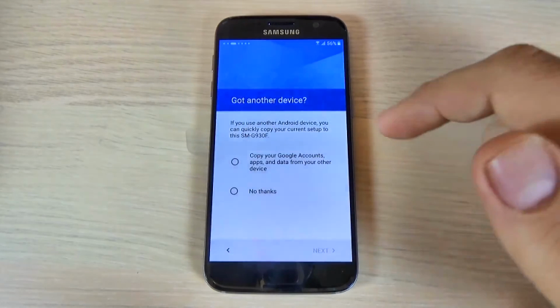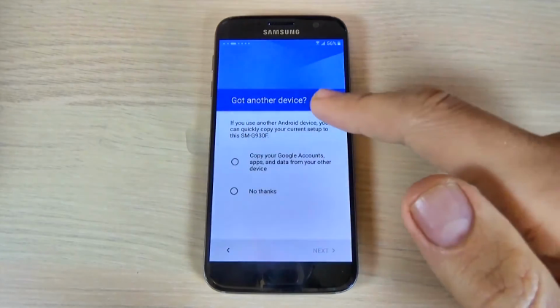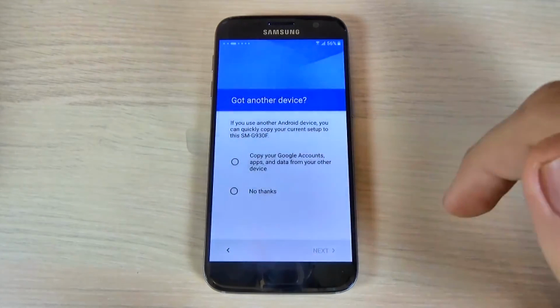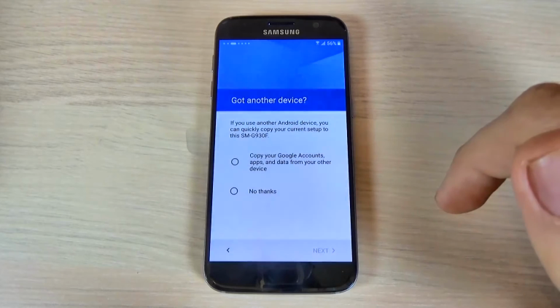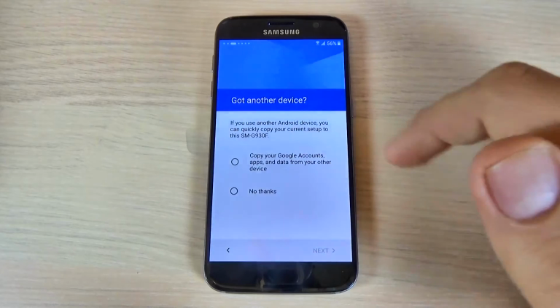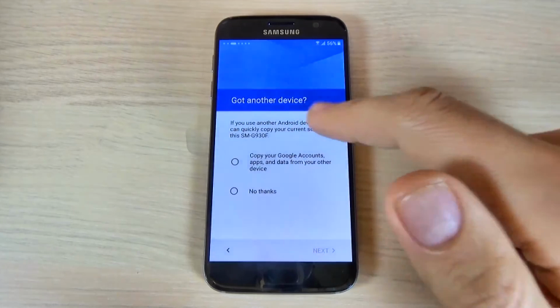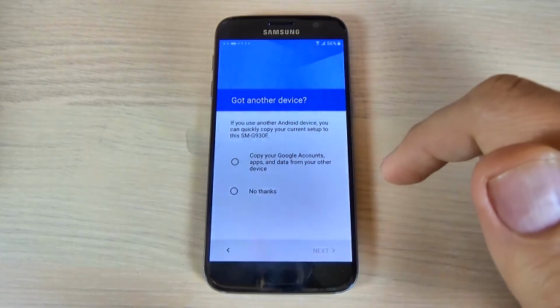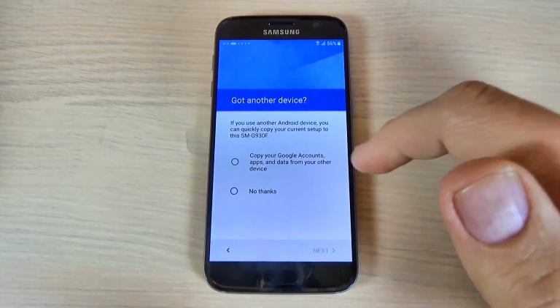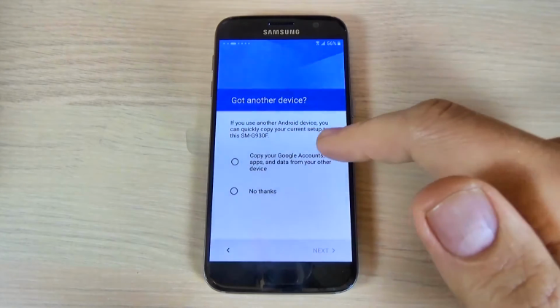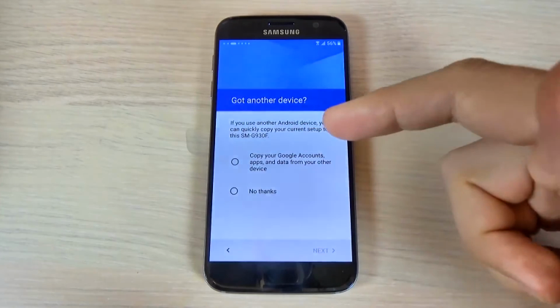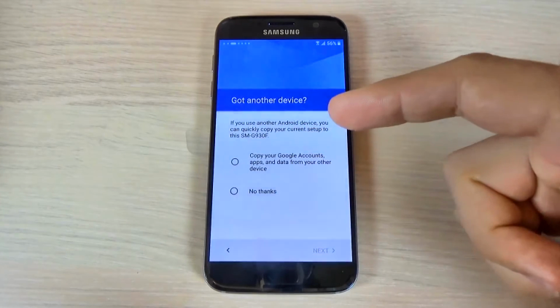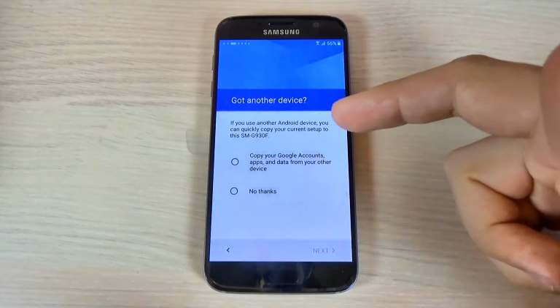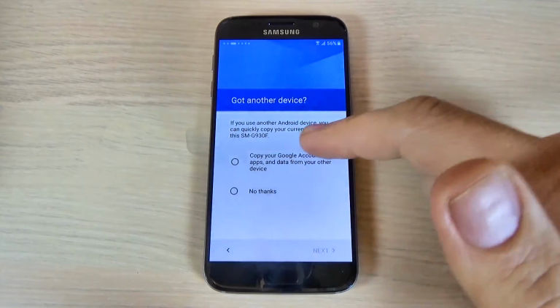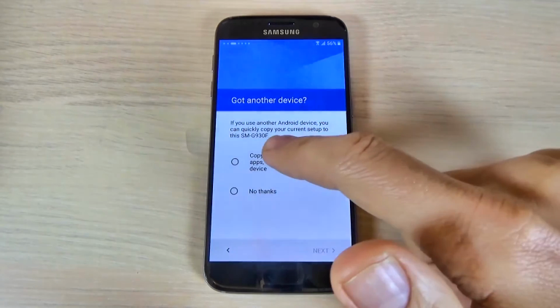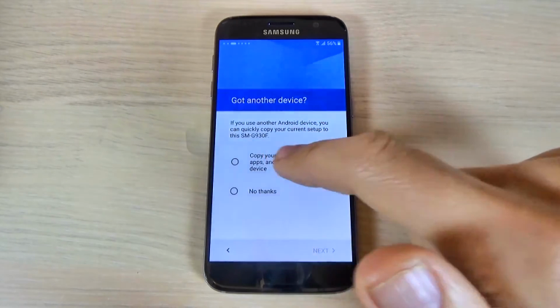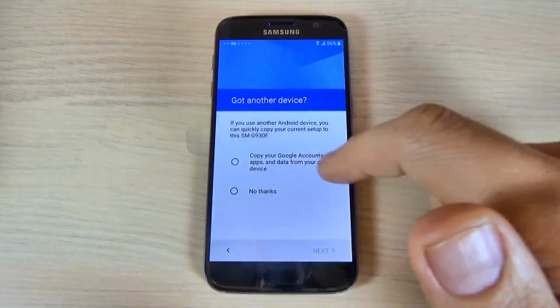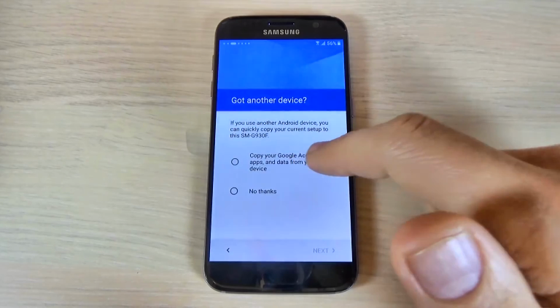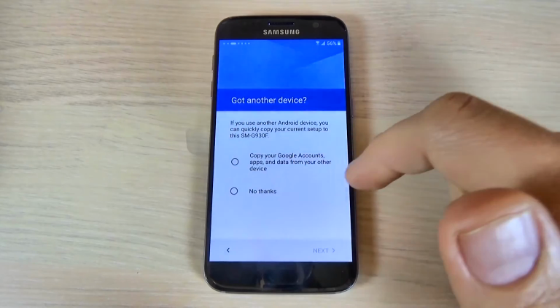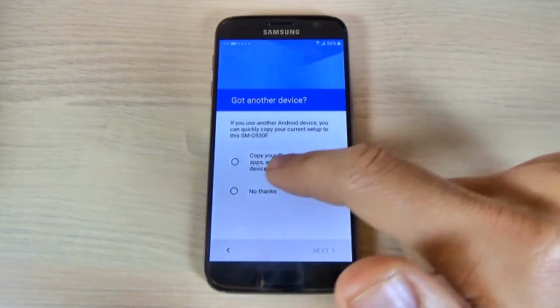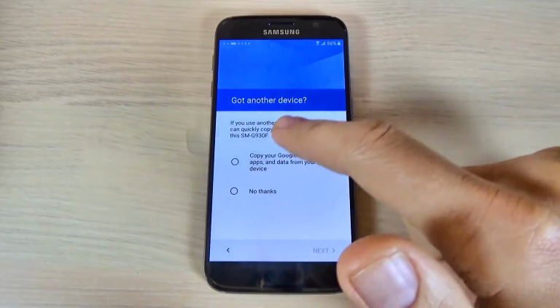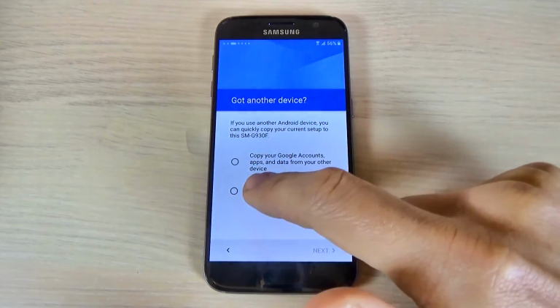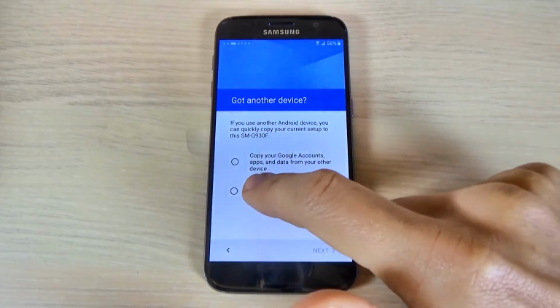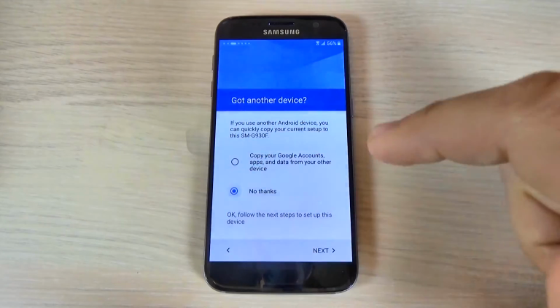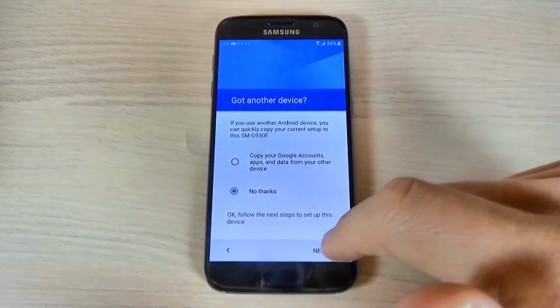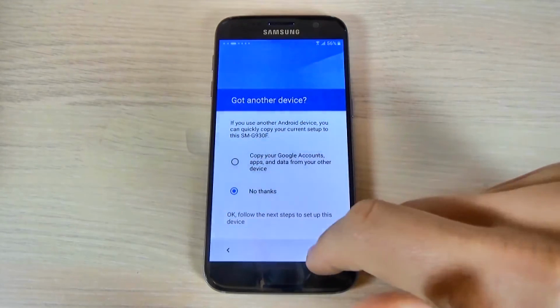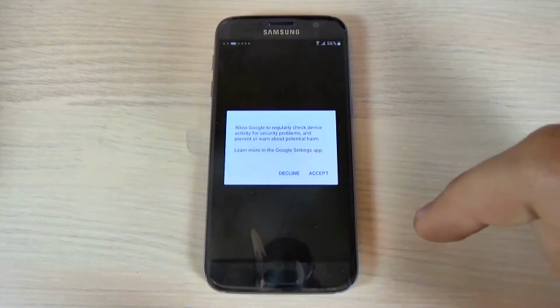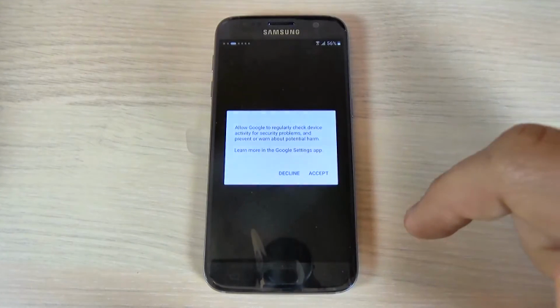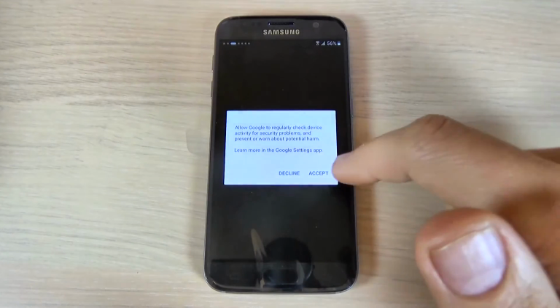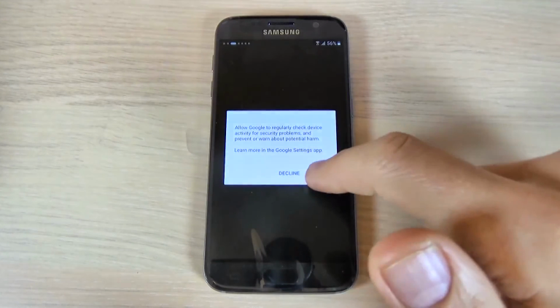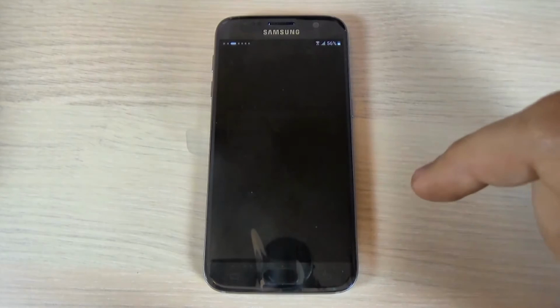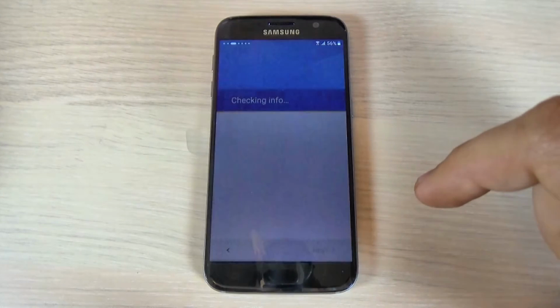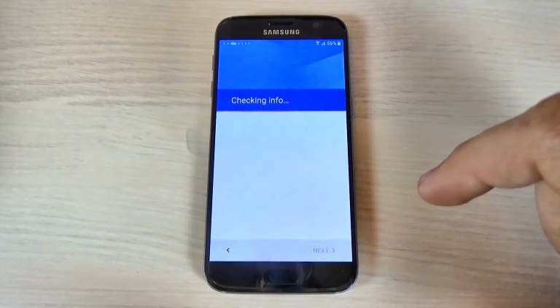And now it asks about another device. If you have another device, hit 'Copy your Google accounts.' If you don't have one, just hit 'No thanks' and hit next. Now hit accept.